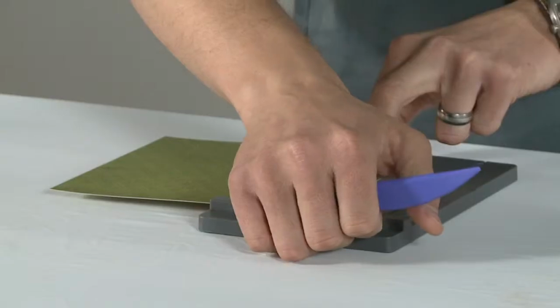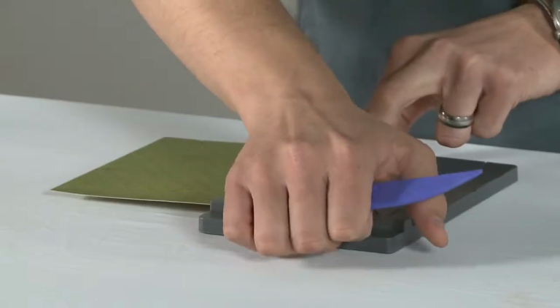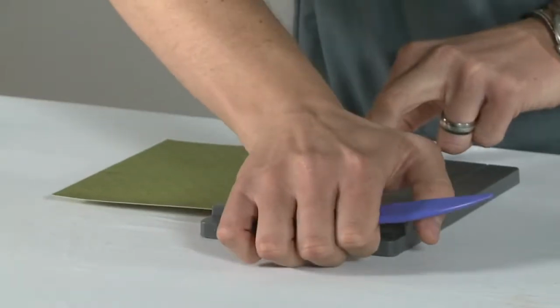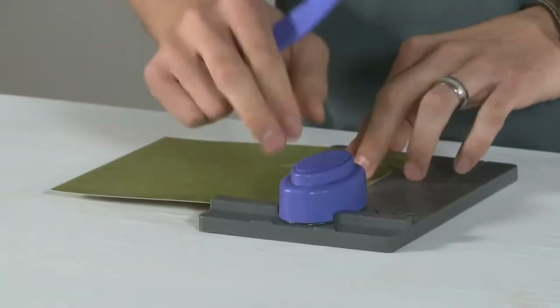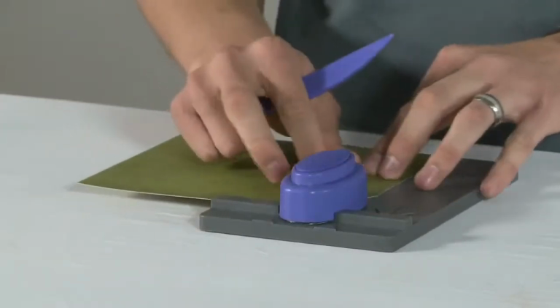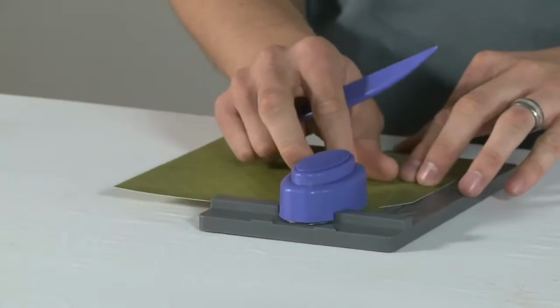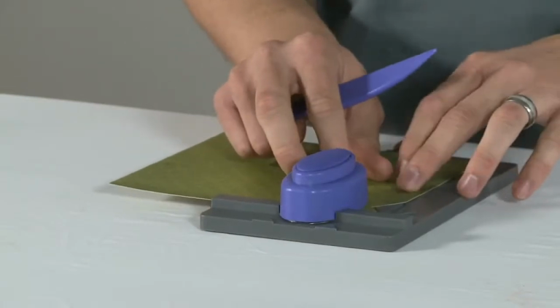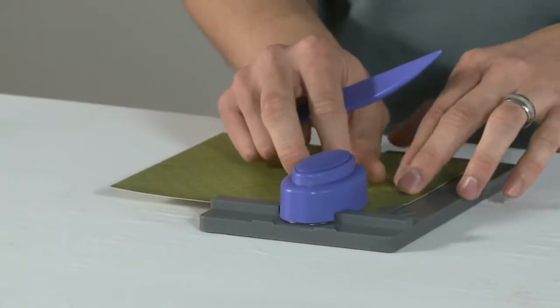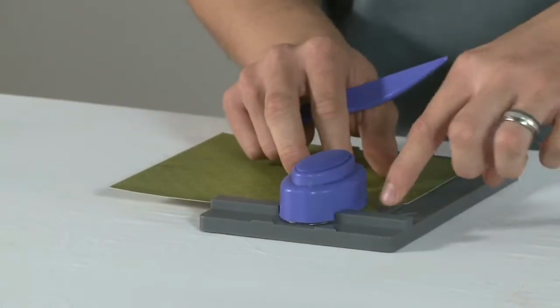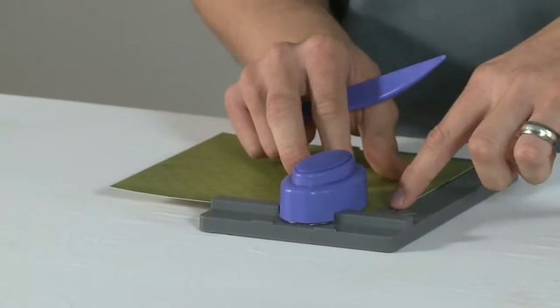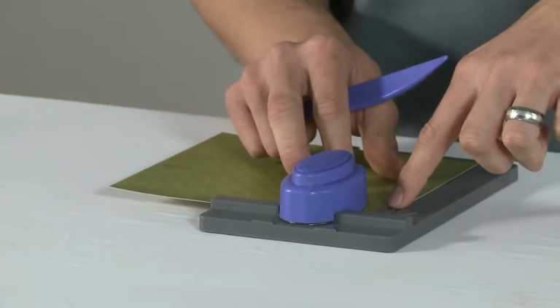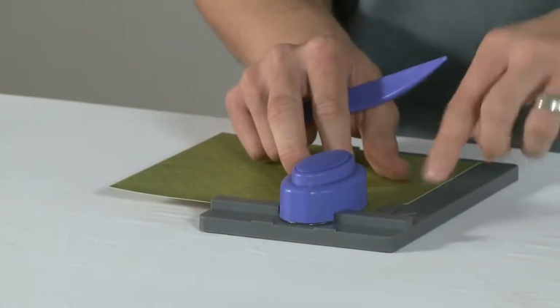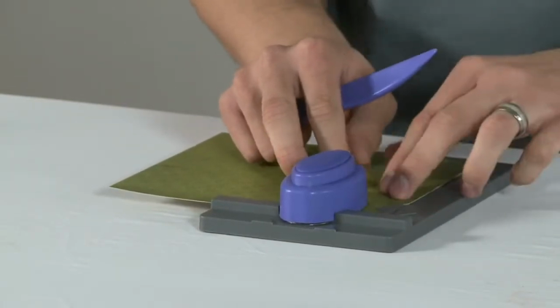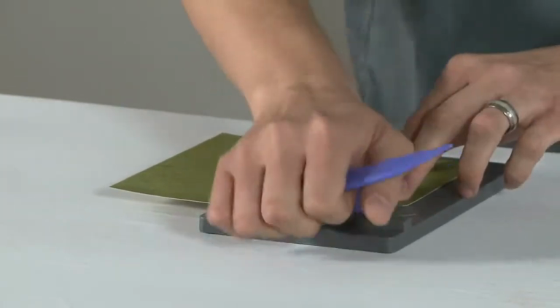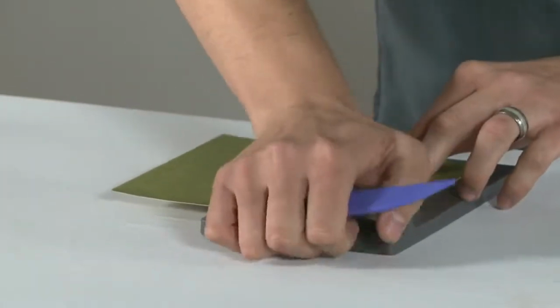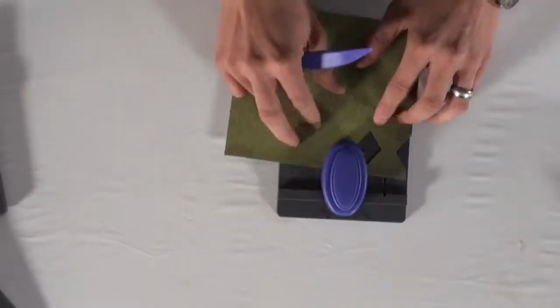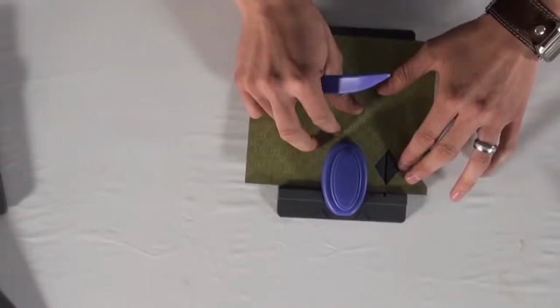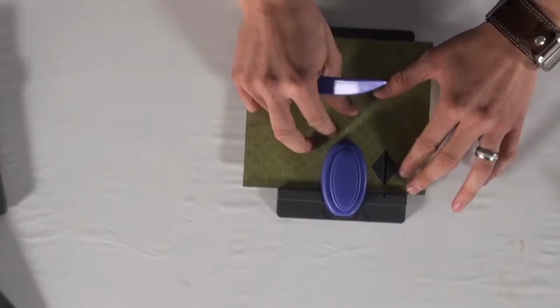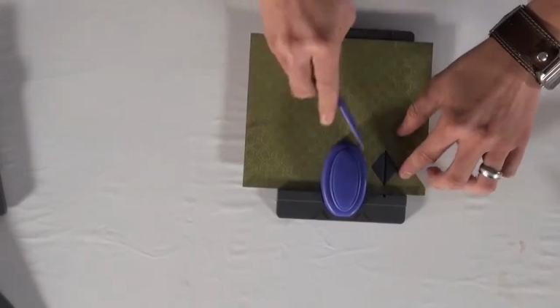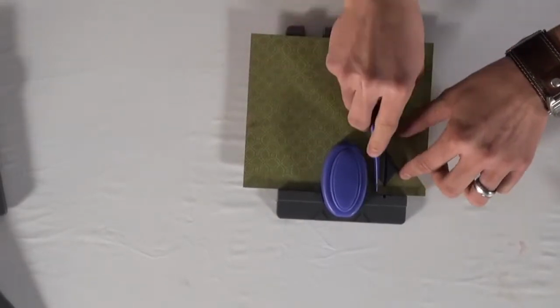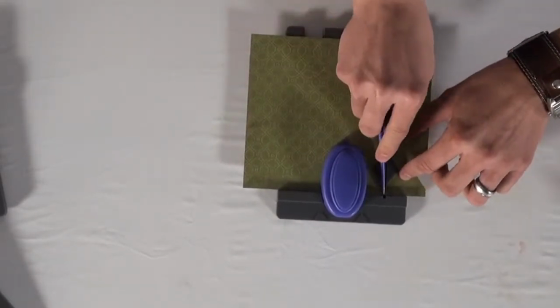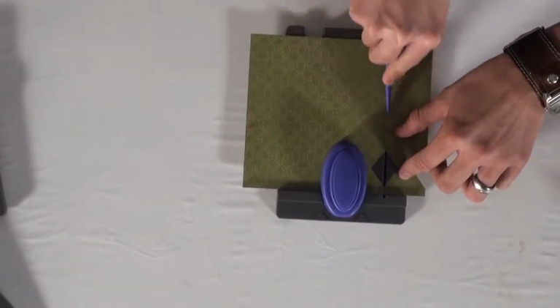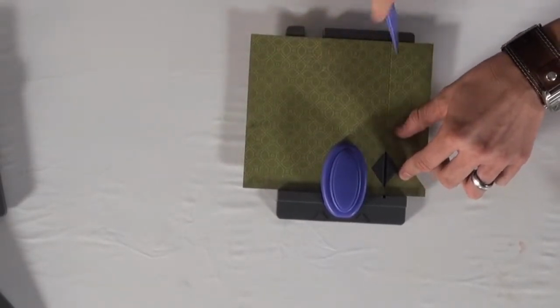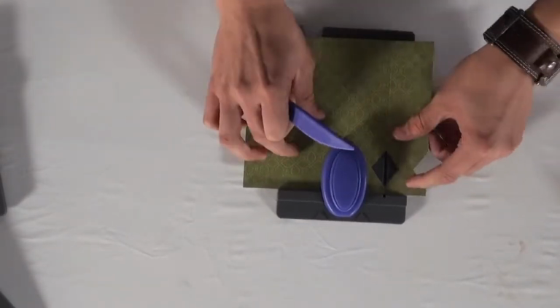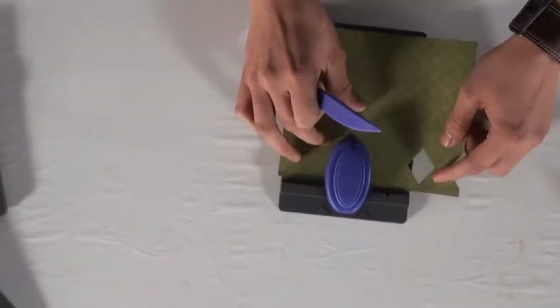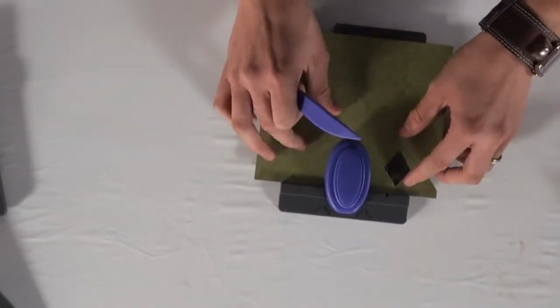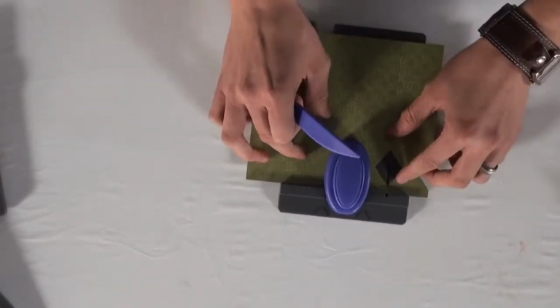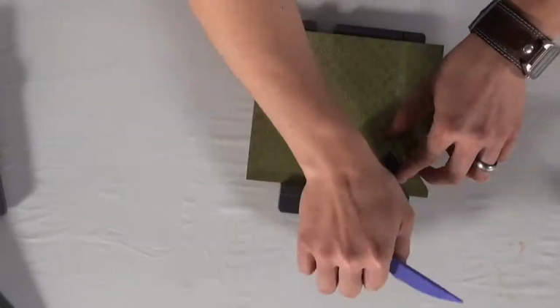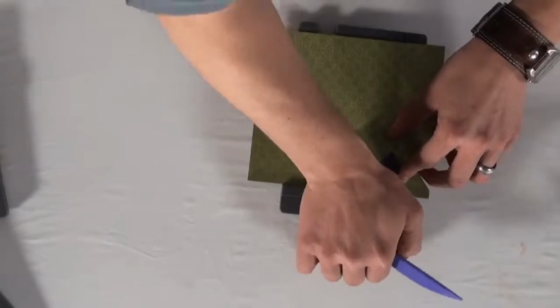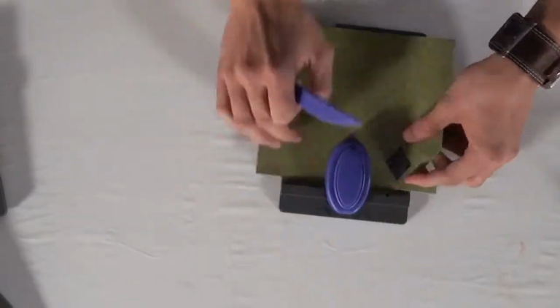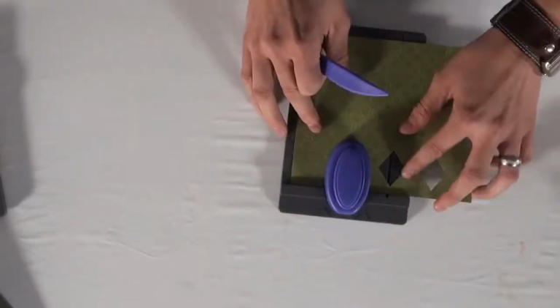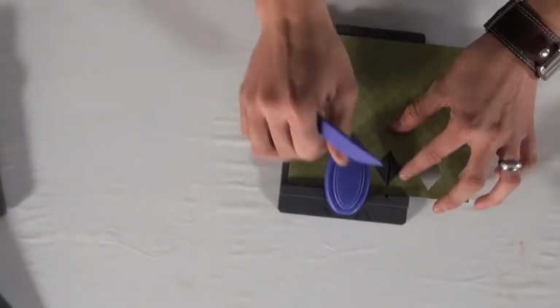Then I'm simply going to punch and start shifting it over, lining it up with the diamond right here. As I do that, you'll see that I can start scoring it right here, and then we just keep going all the way across our paper.